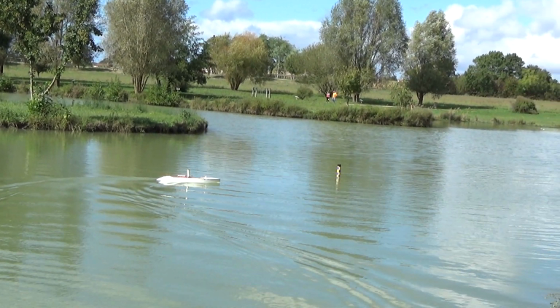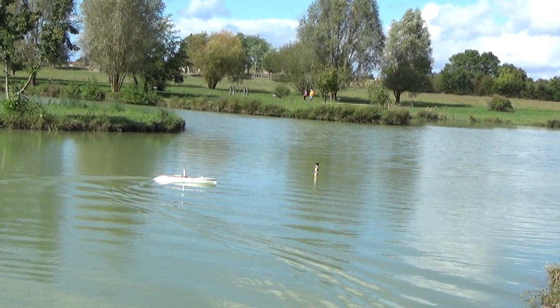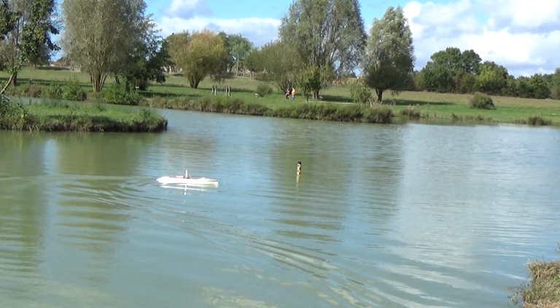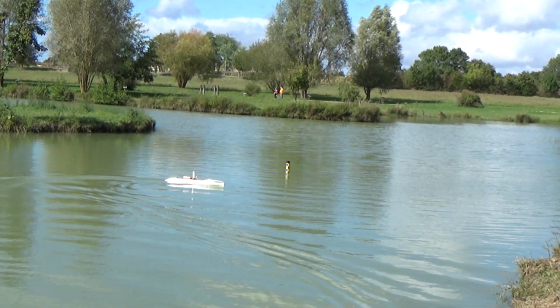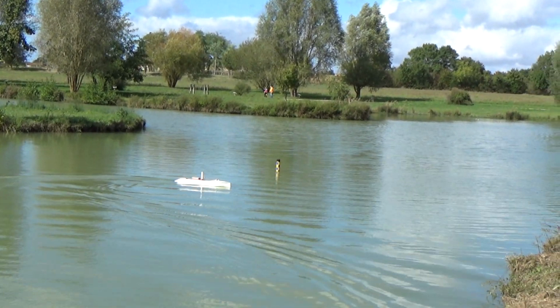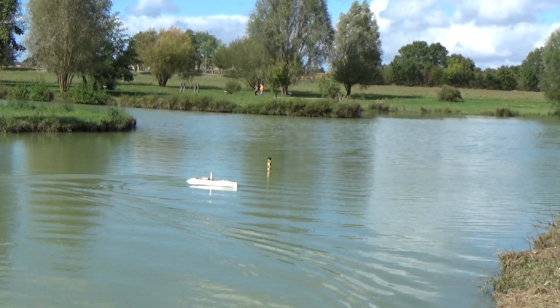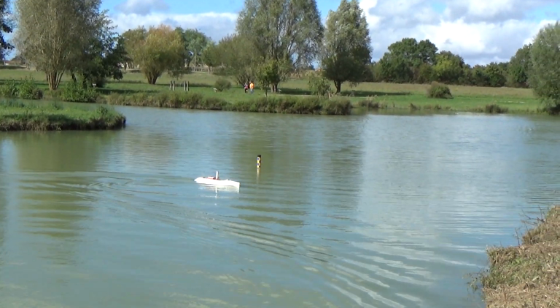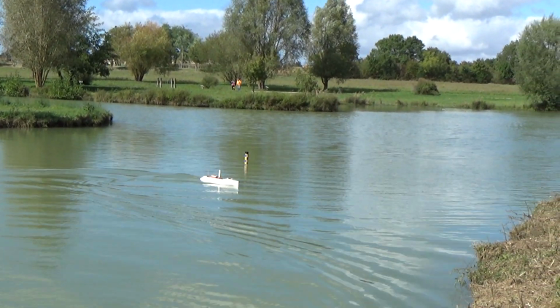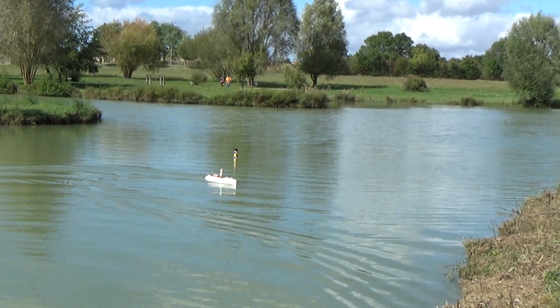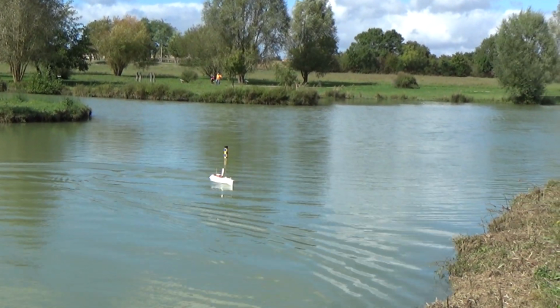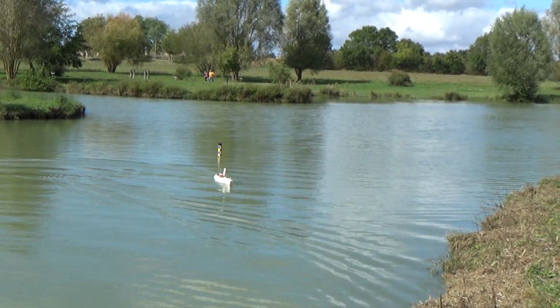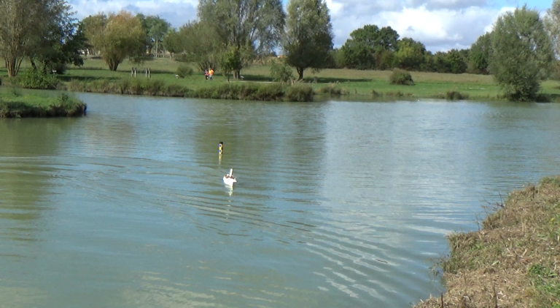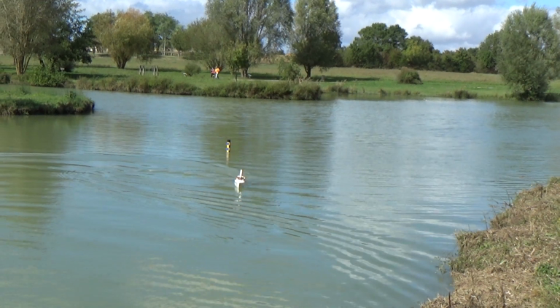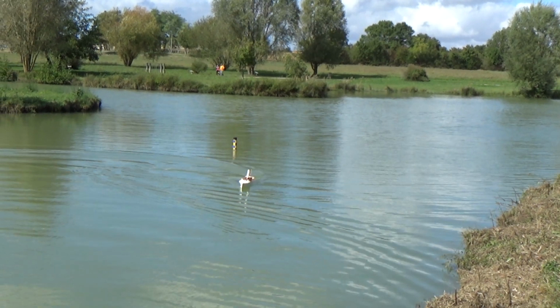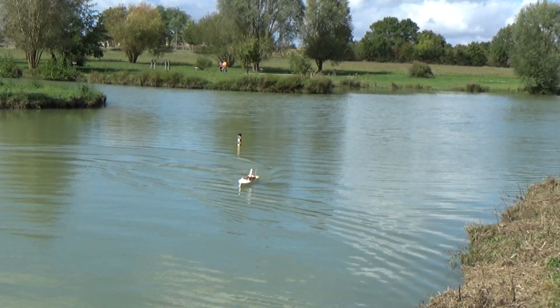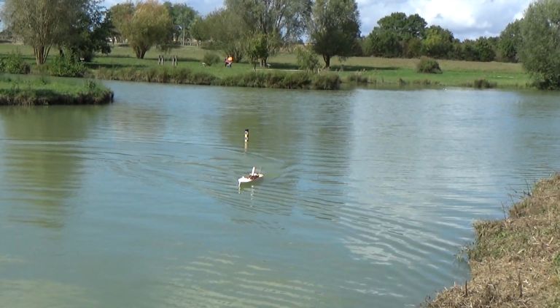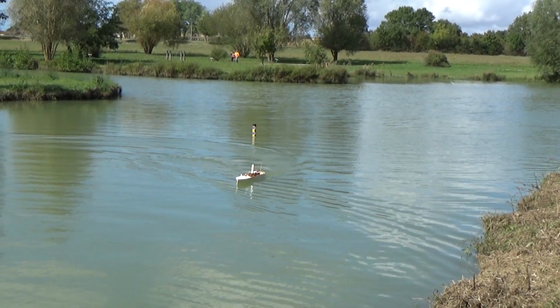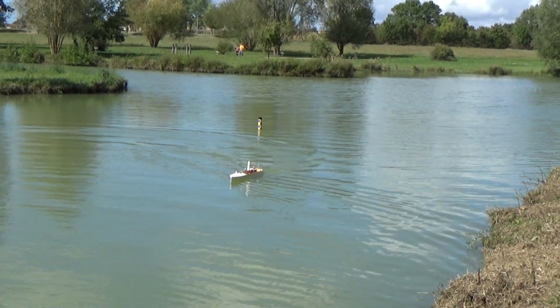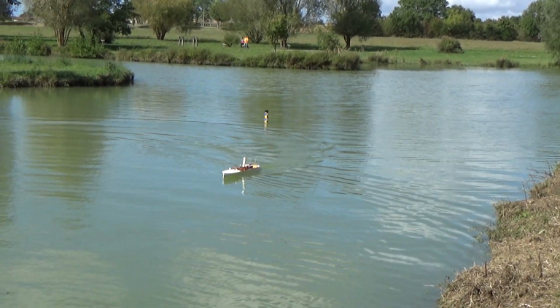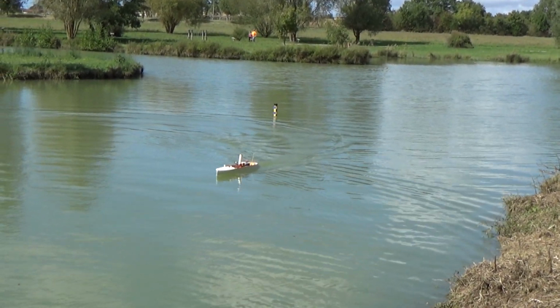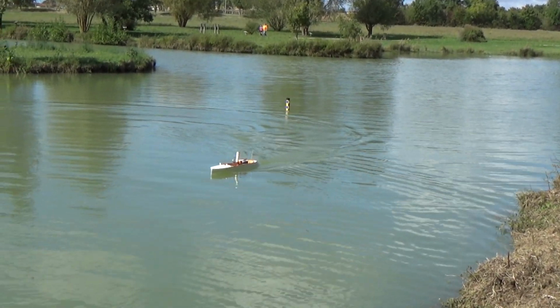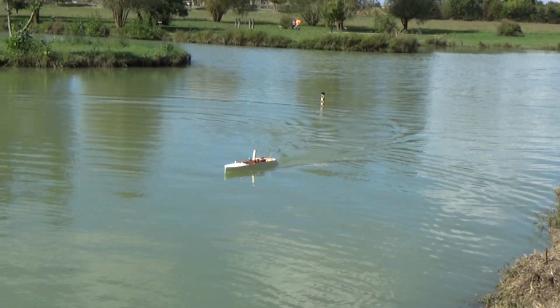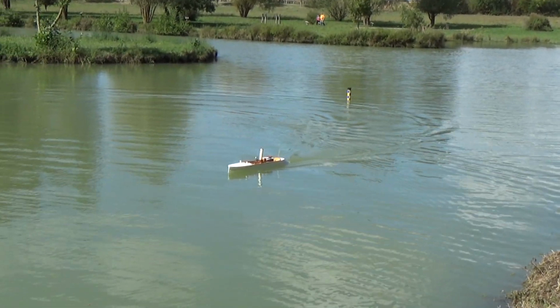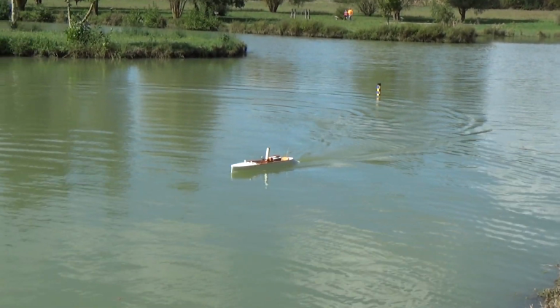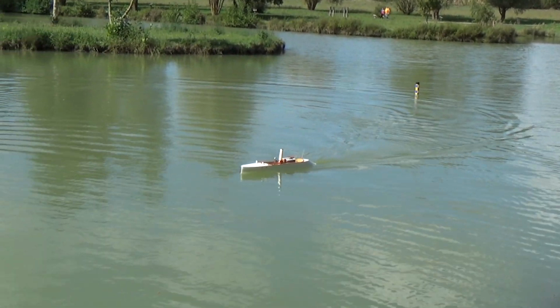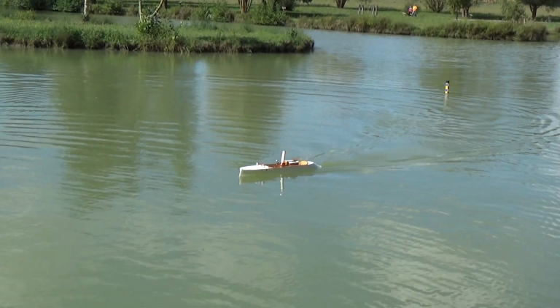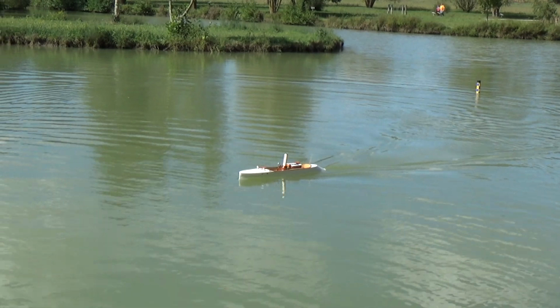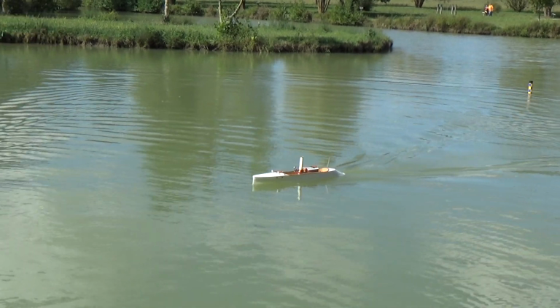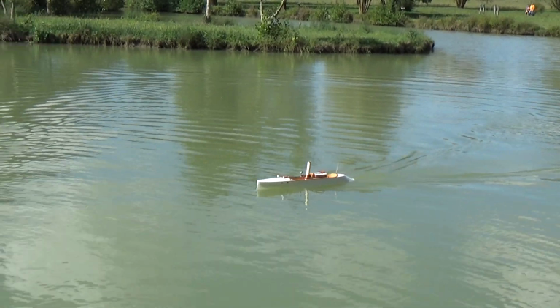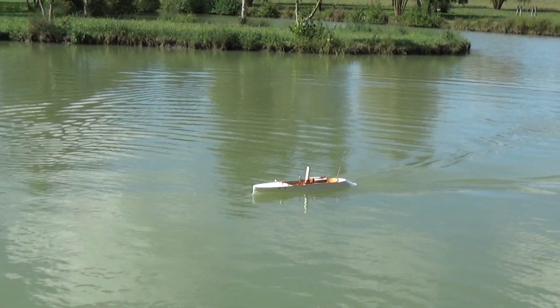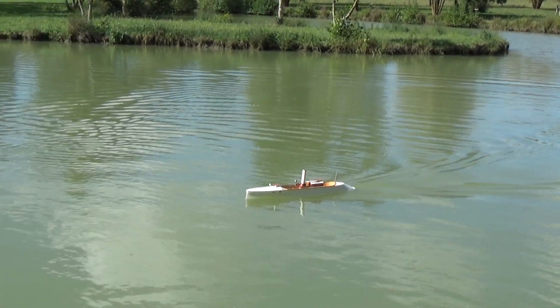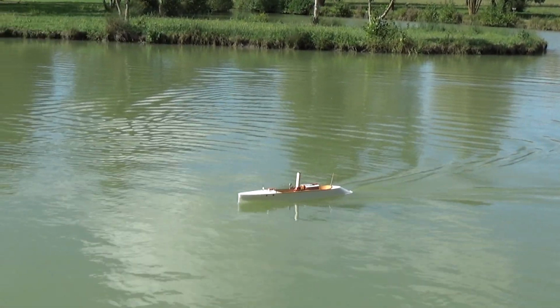You lose a lot of speed when you turn, so let's please go straight on. Full ahead — look at that, you are not ridiculous at all!